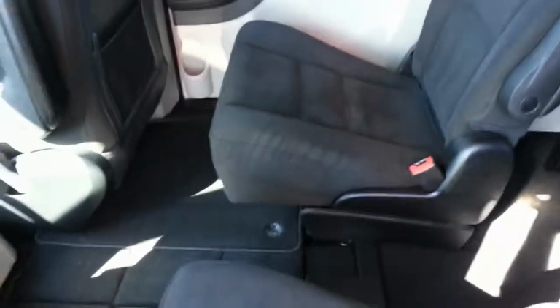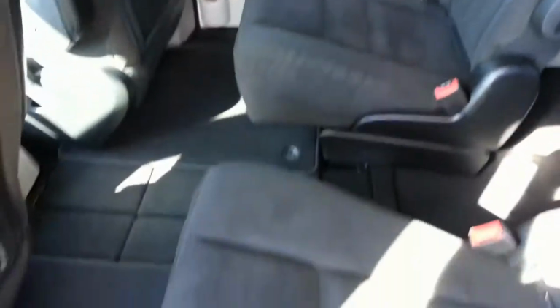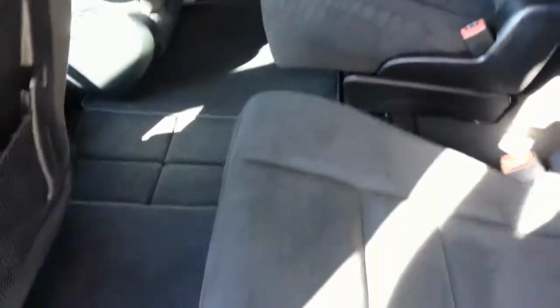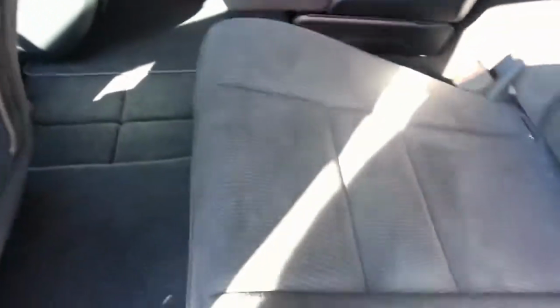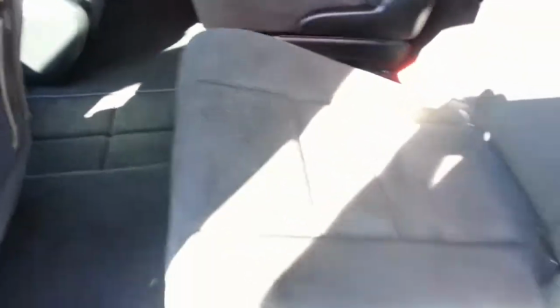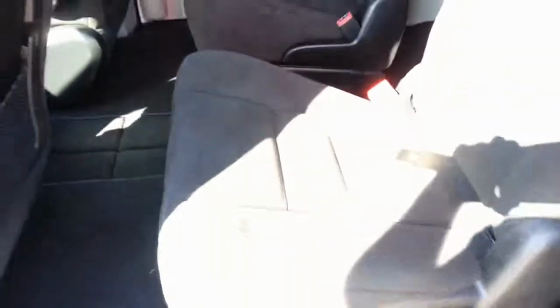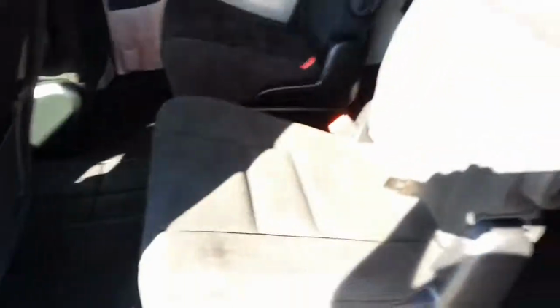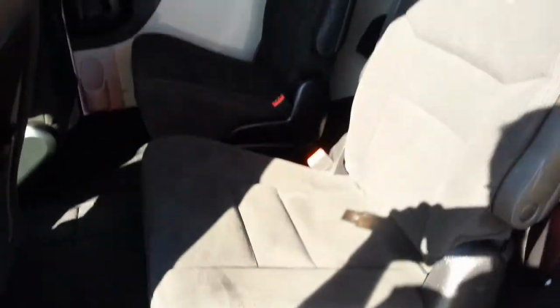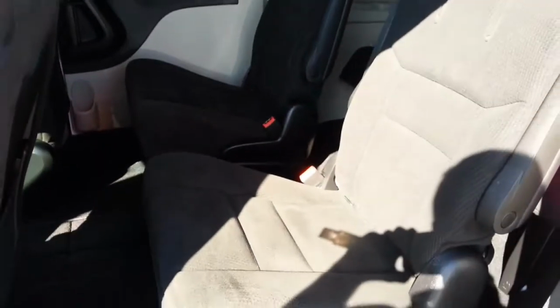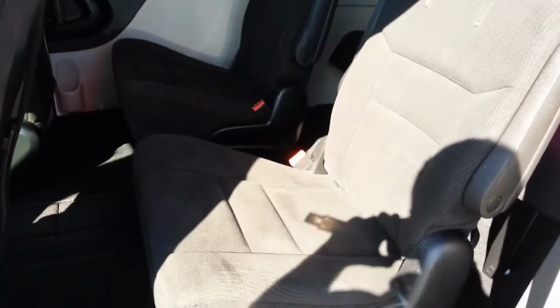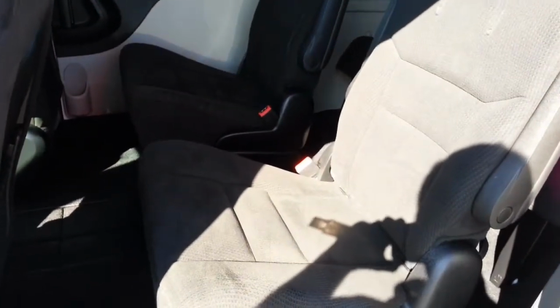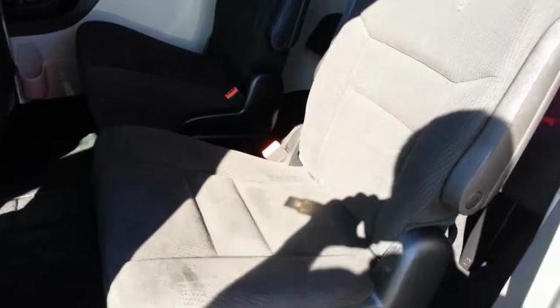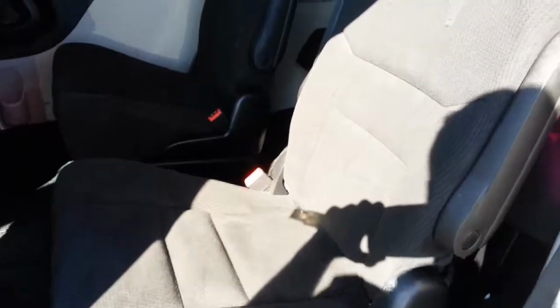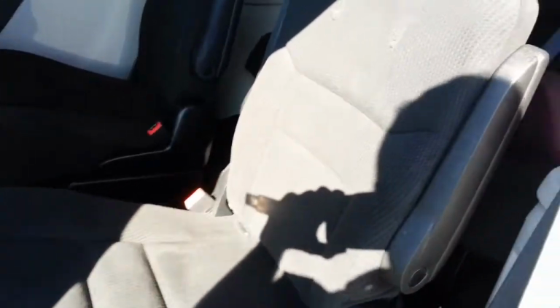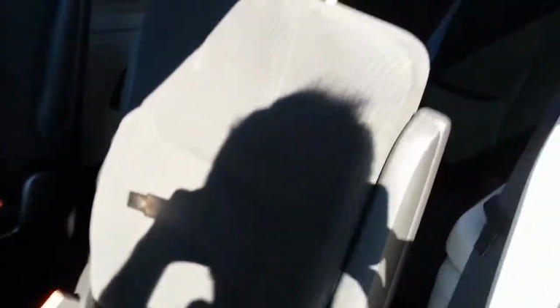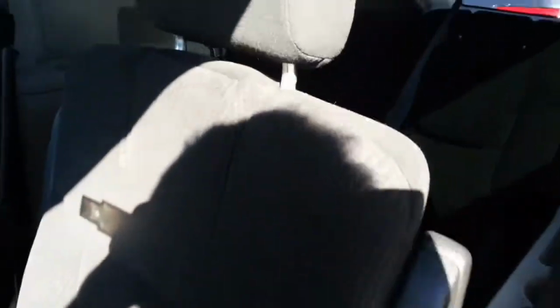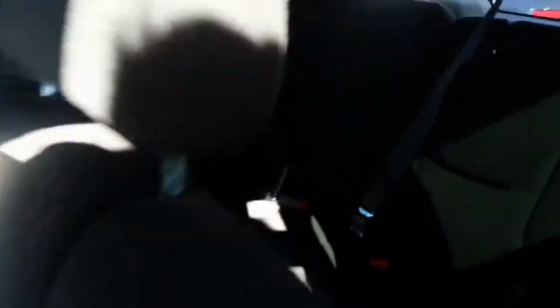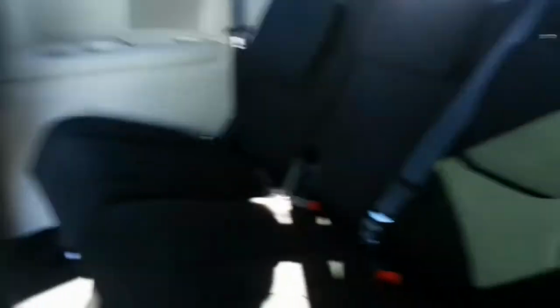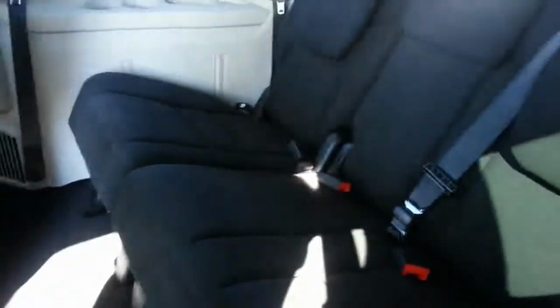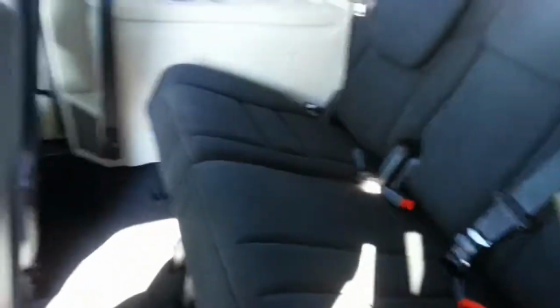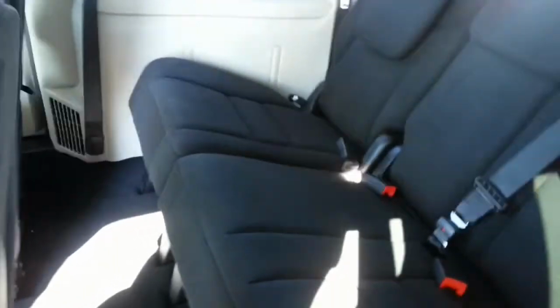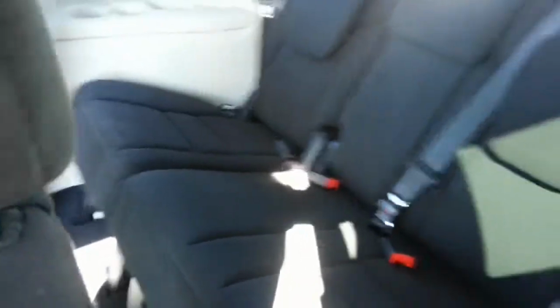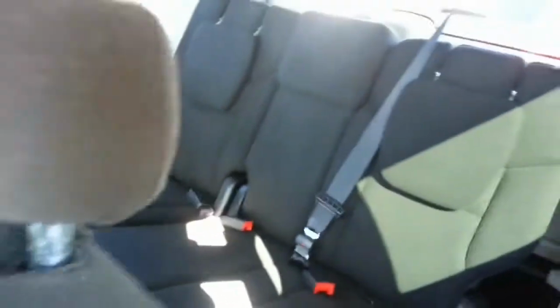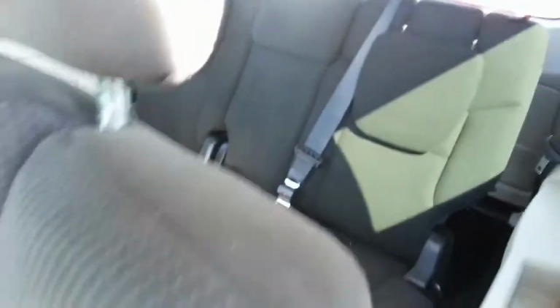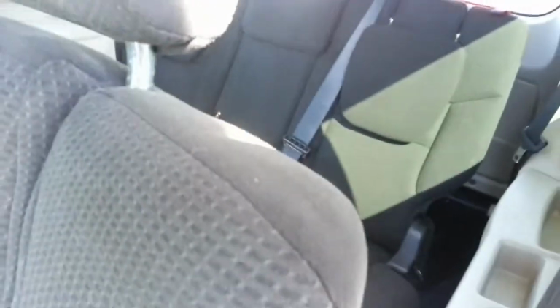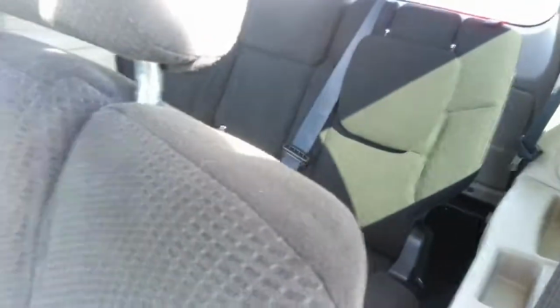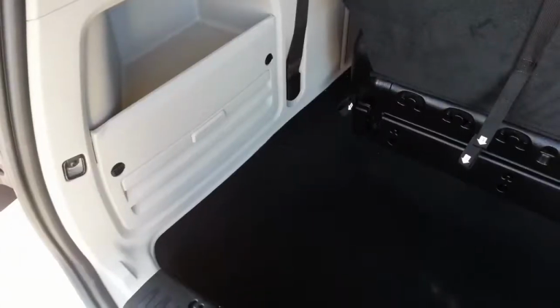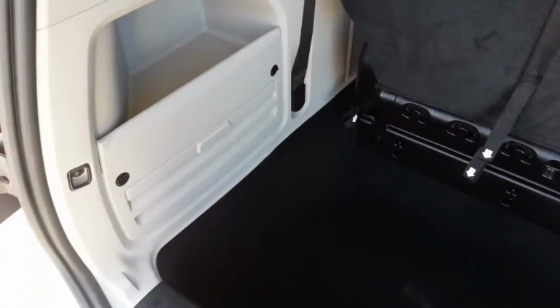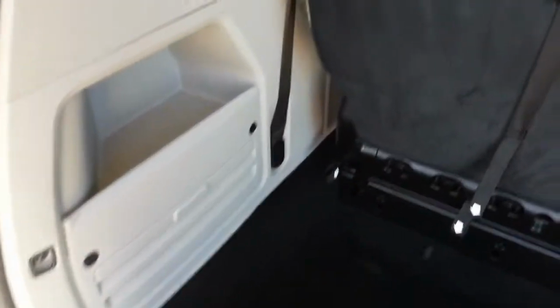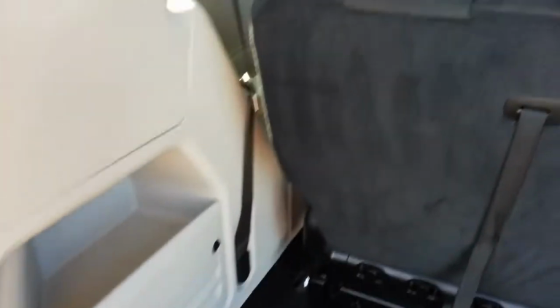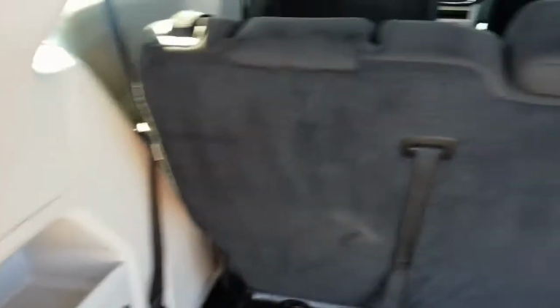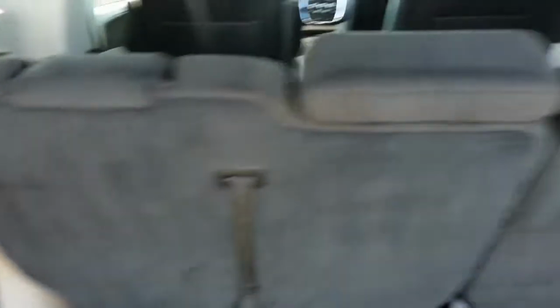Again the upholstery is in excellent condition, full stow-and-go front and rear, and very clean in the cargo area.